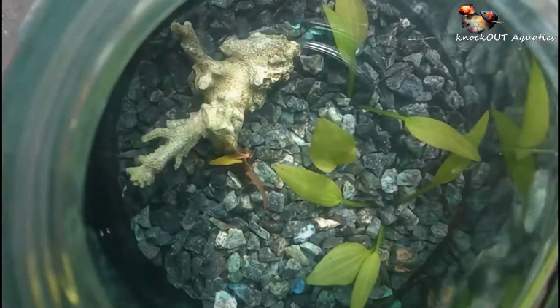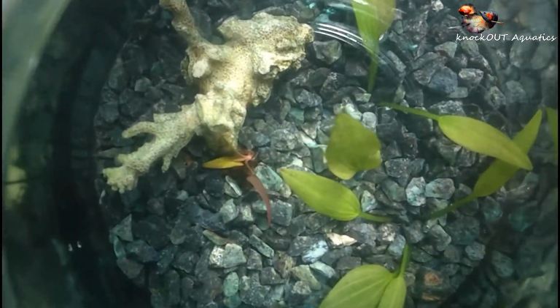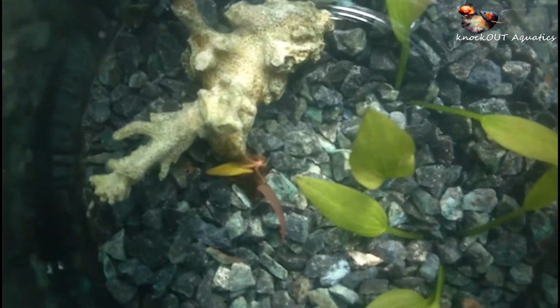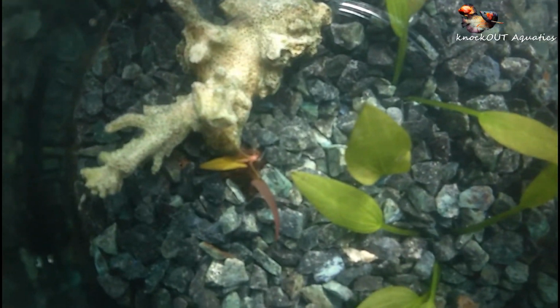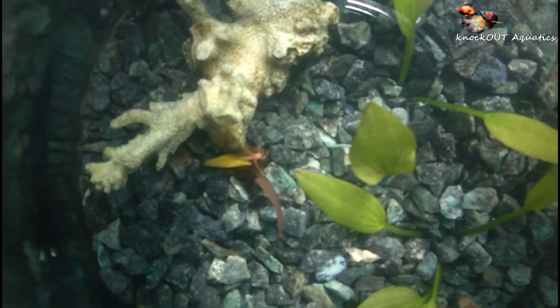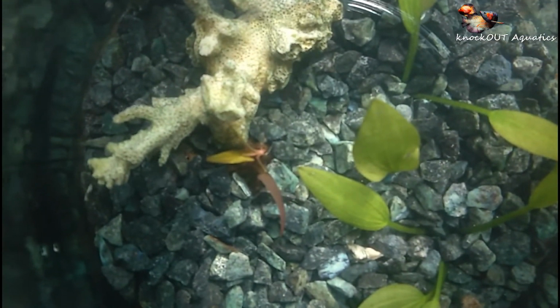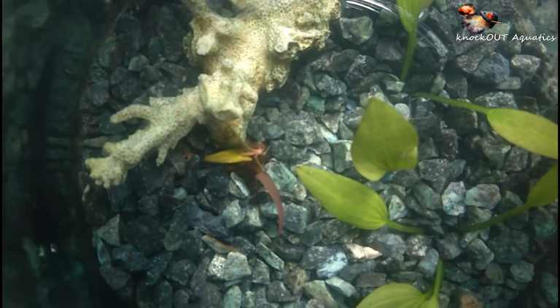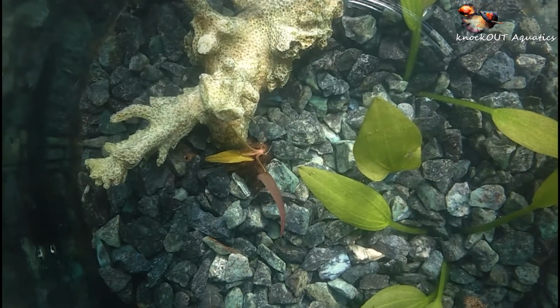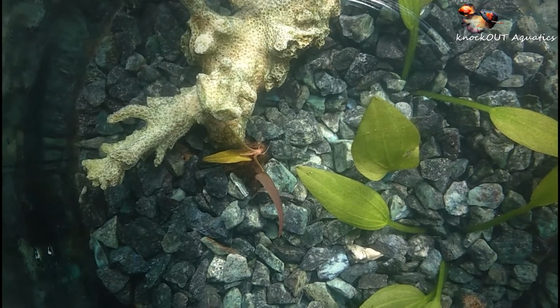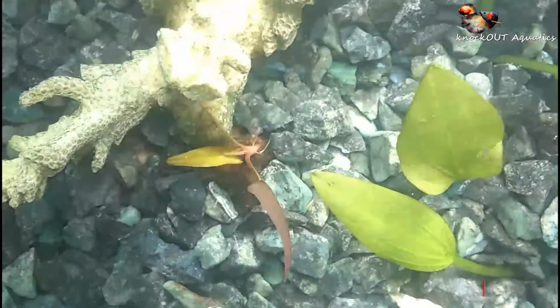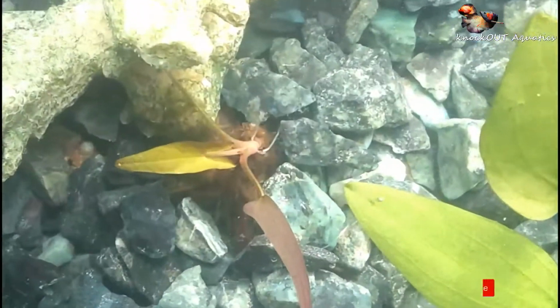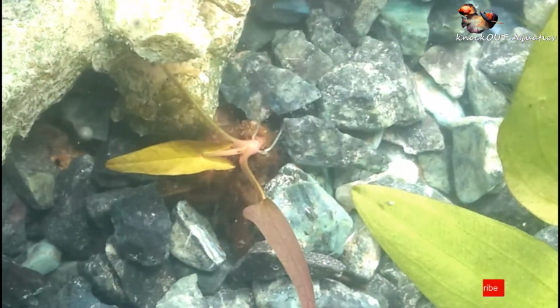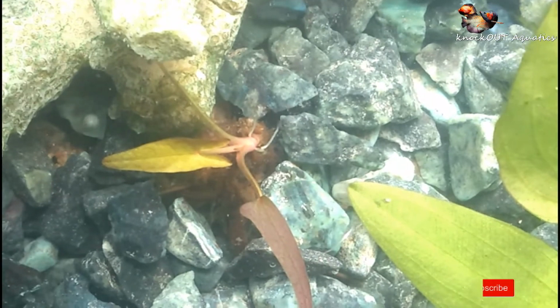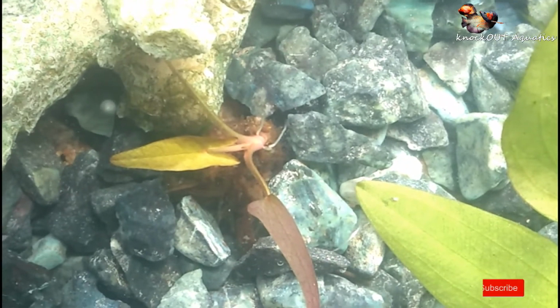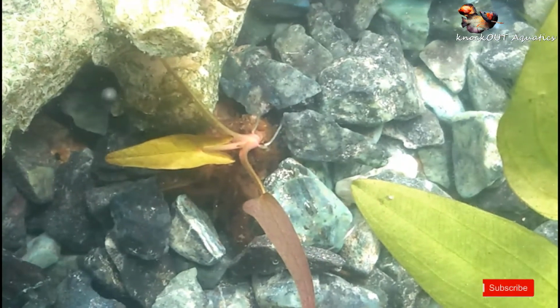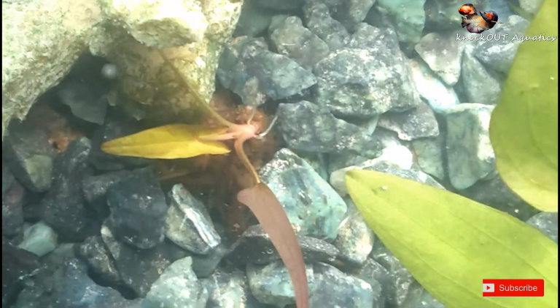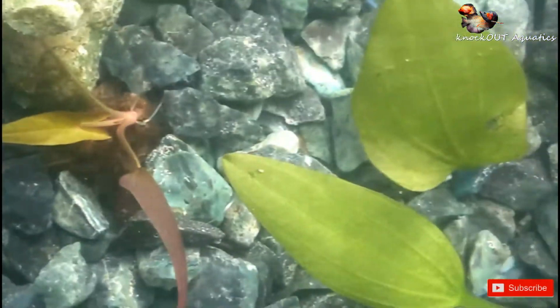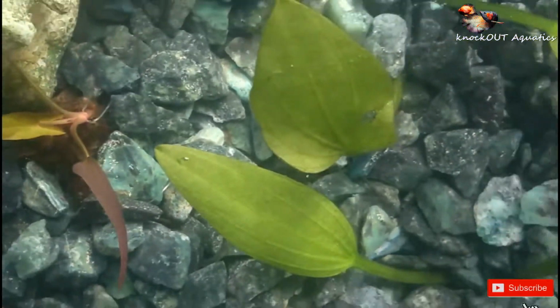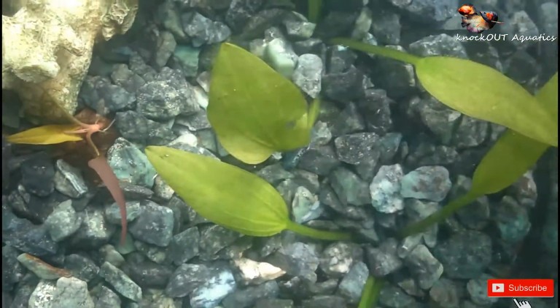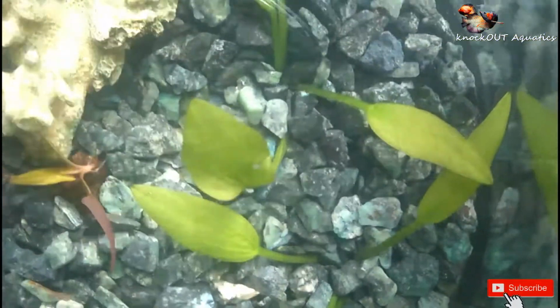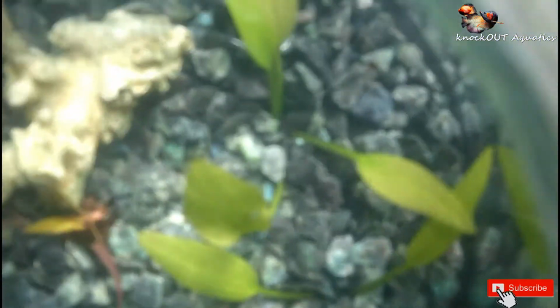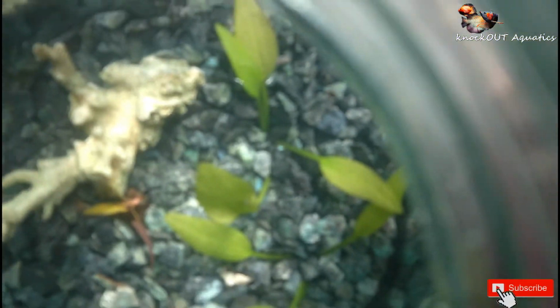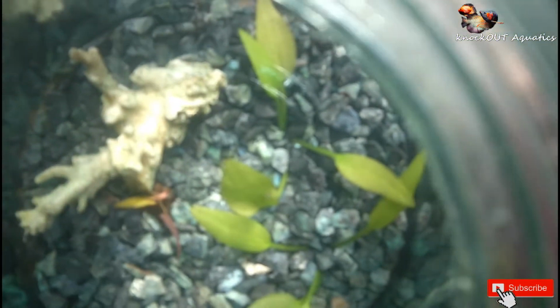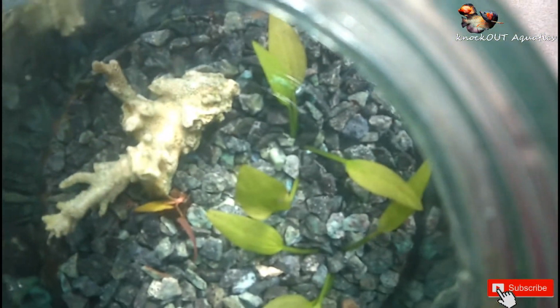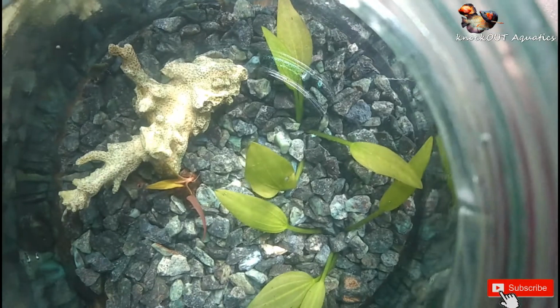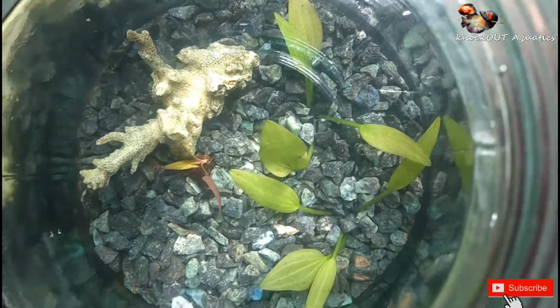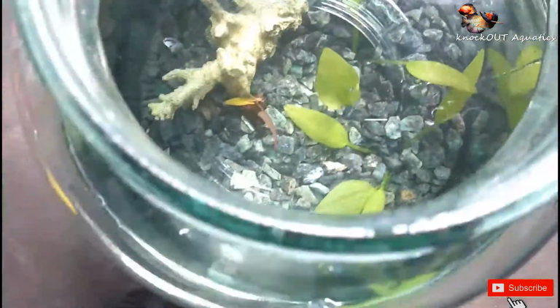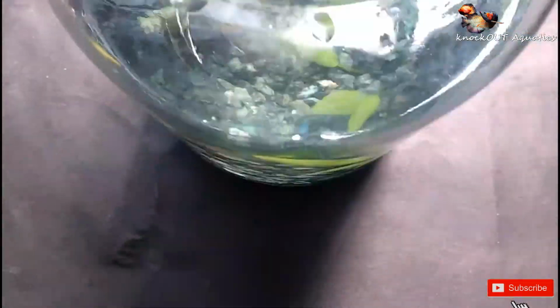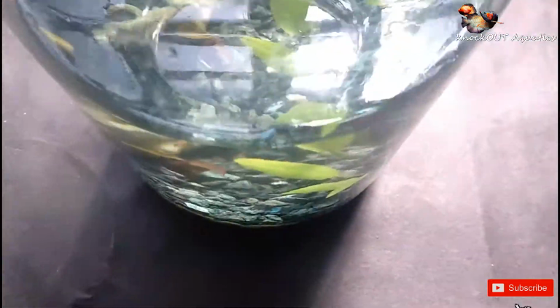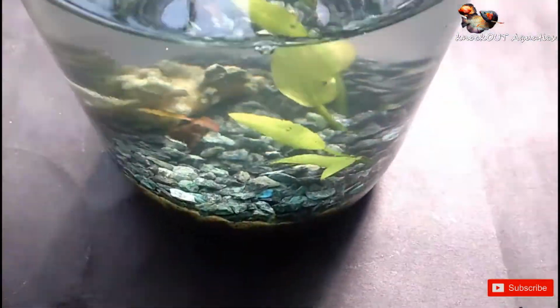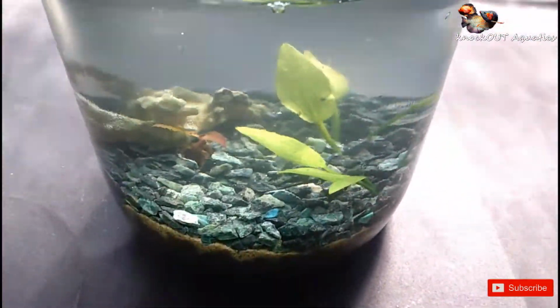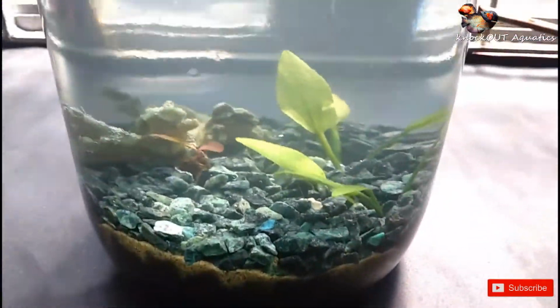I have chosen these two types of plants because they are very hardy plants for beginners and their requirements are very low. That's why I chose these two types of plants.